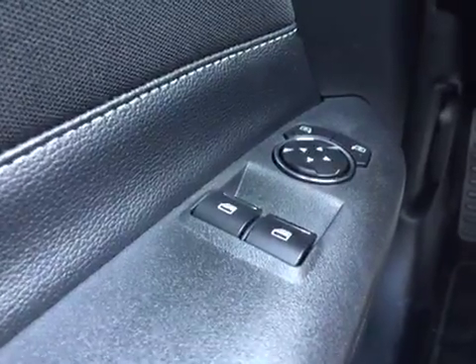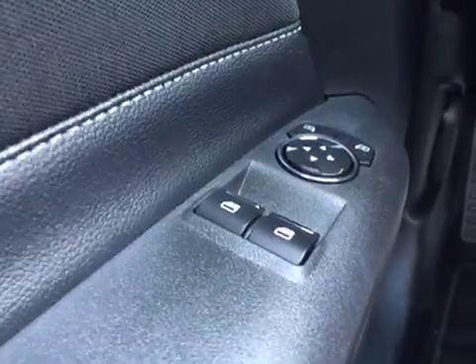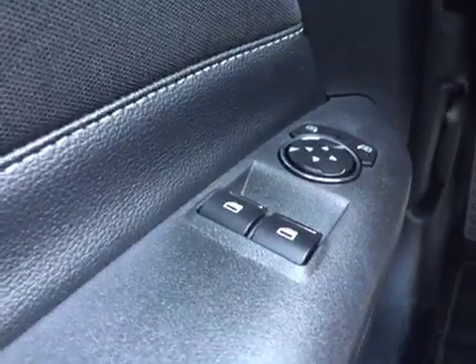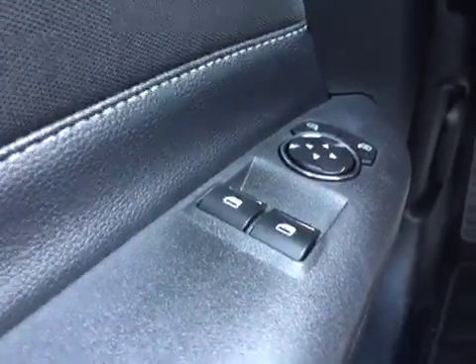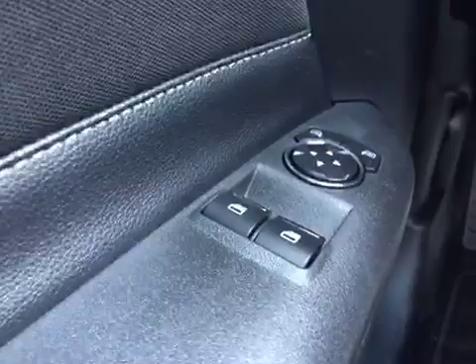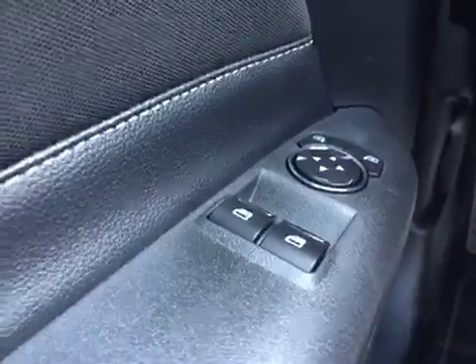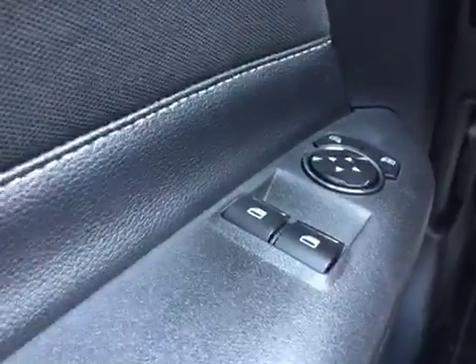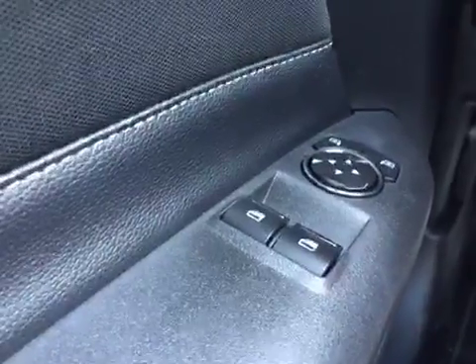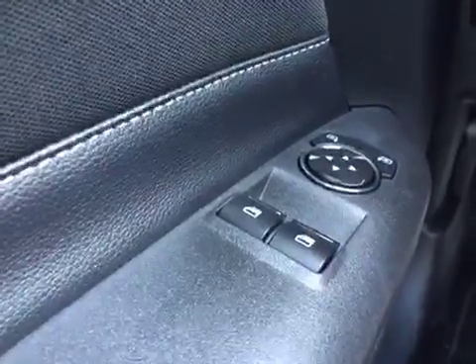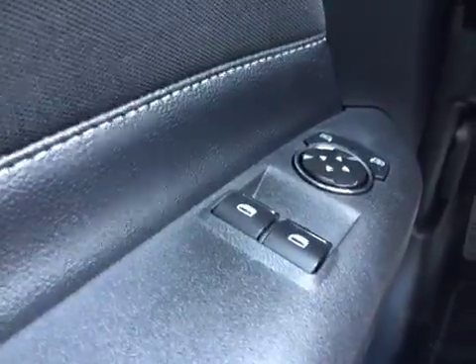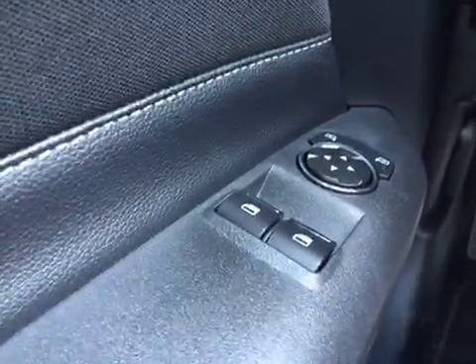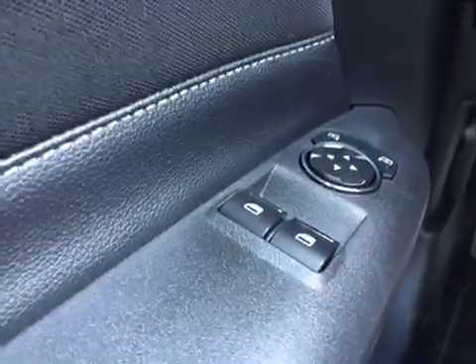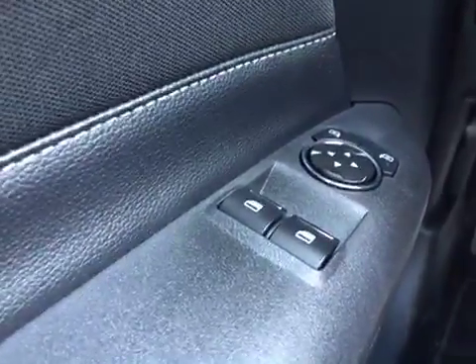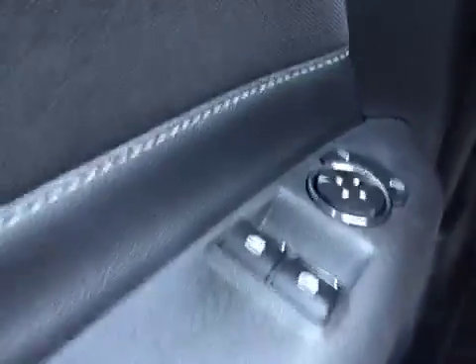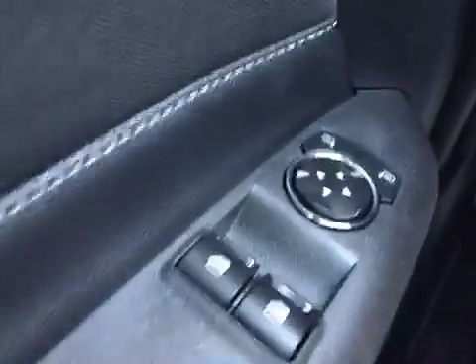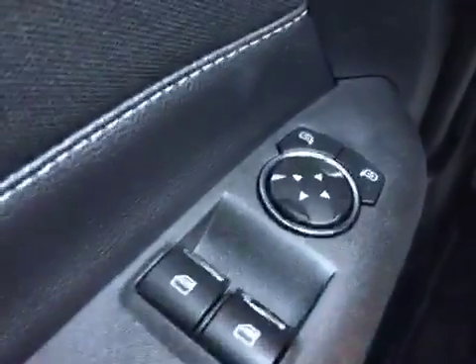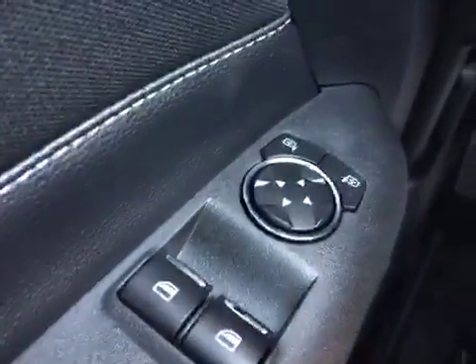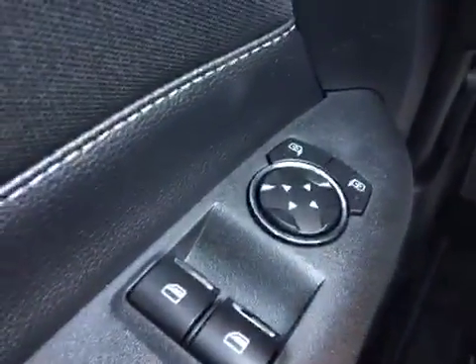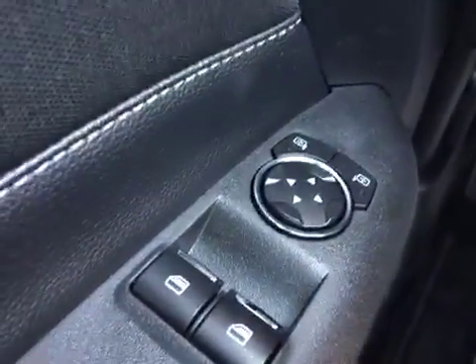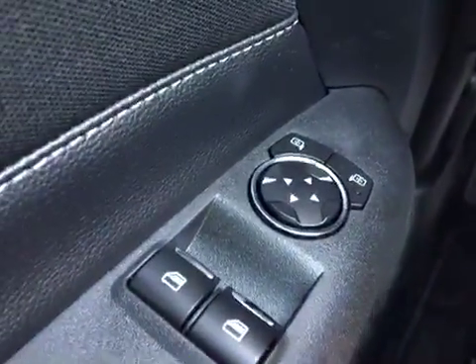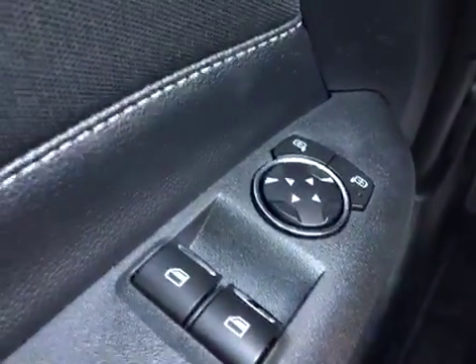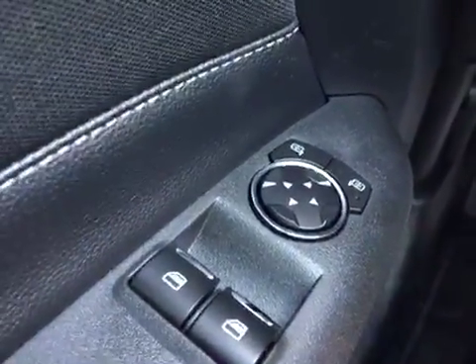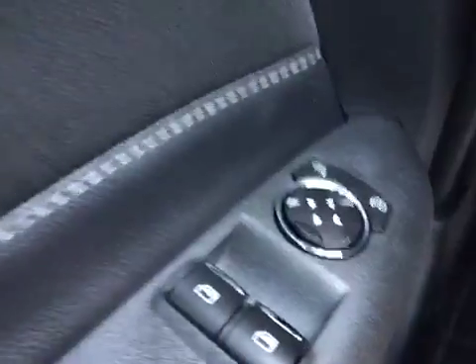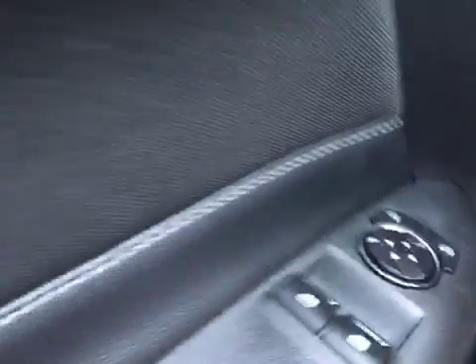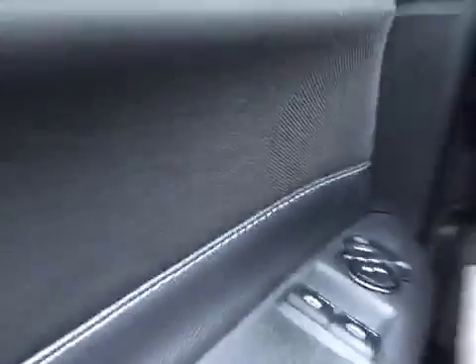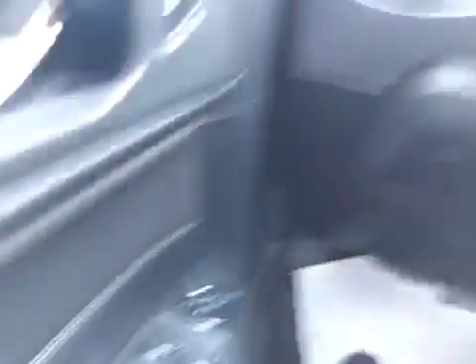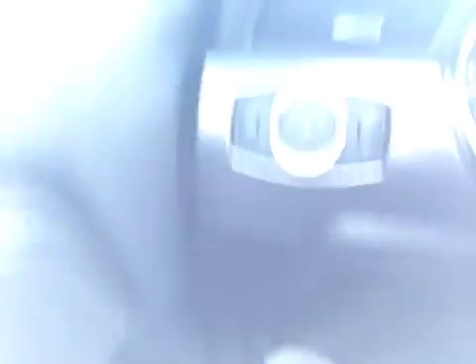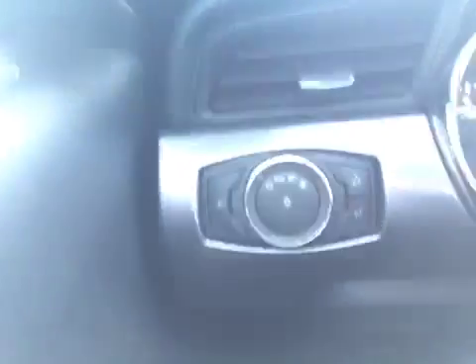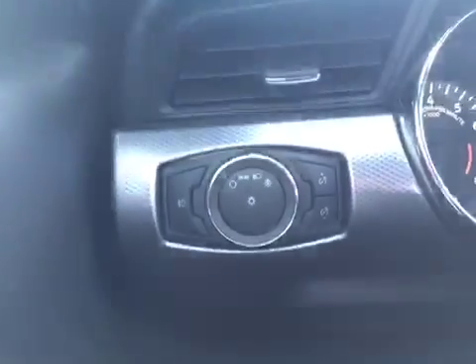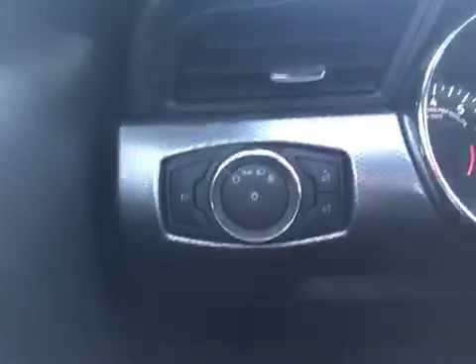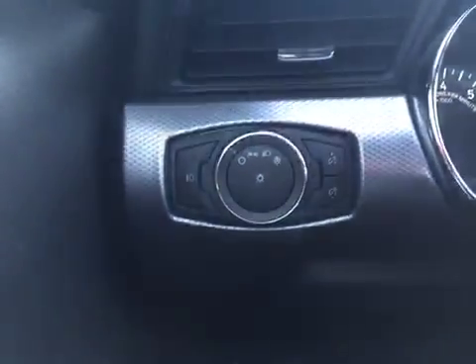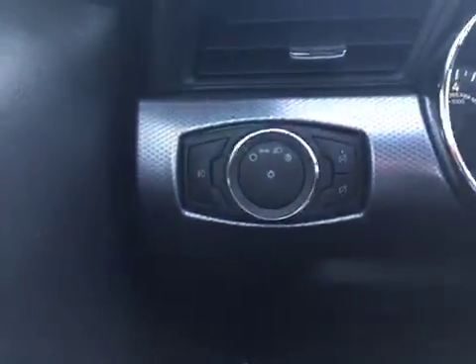This model comes with power windows, power locks for both passenger and driver, power mirrors on both sides, and on the left-hand side are your light settings.